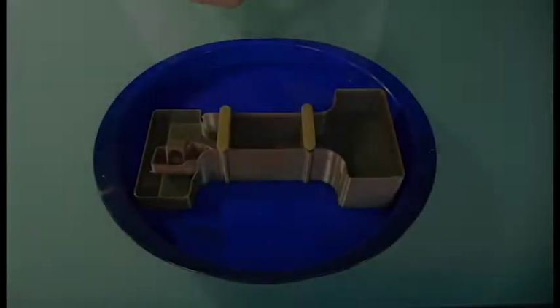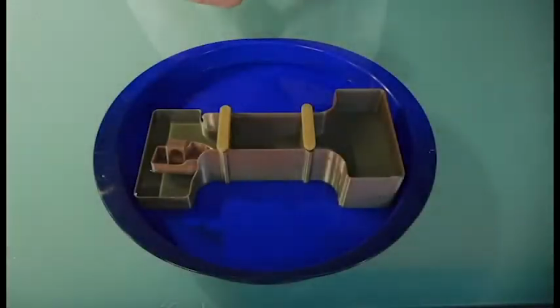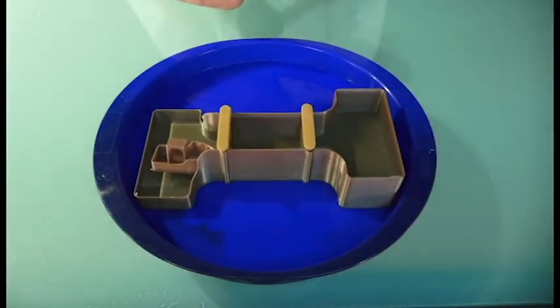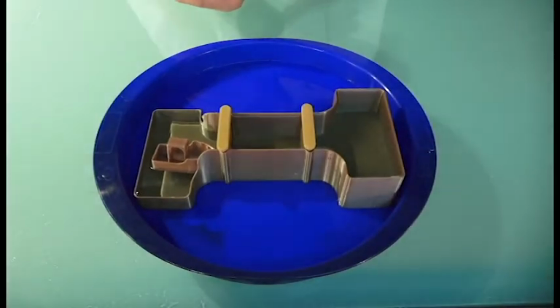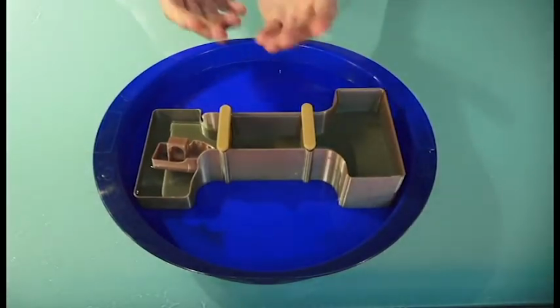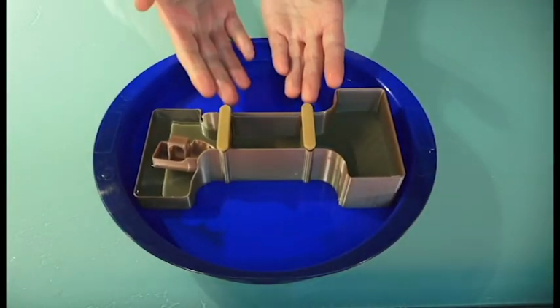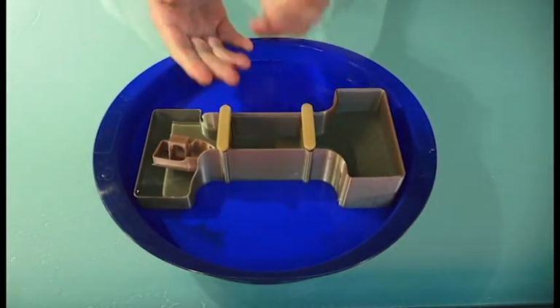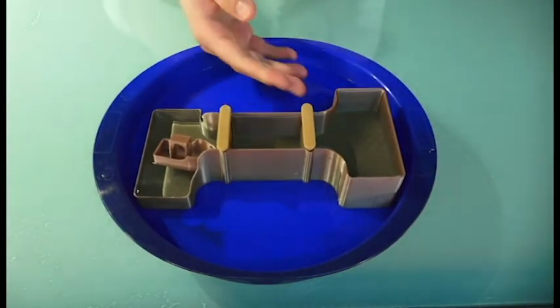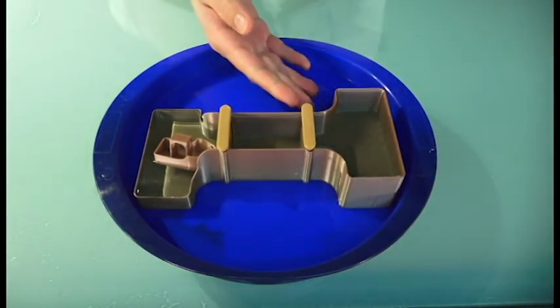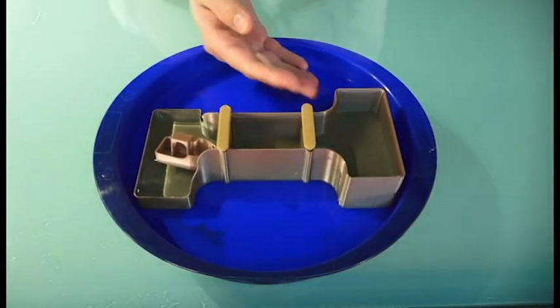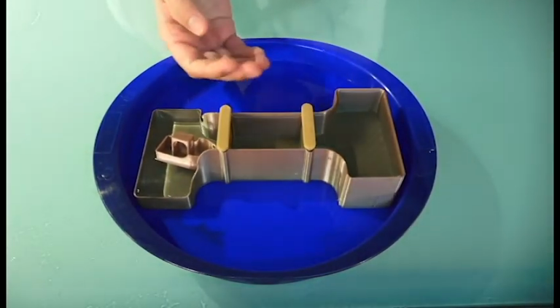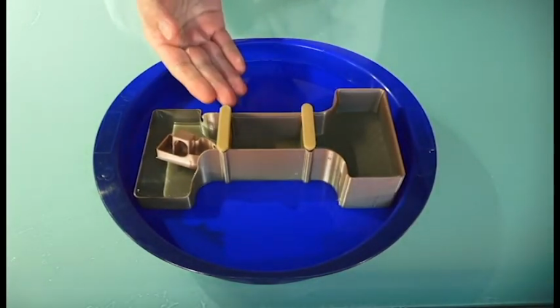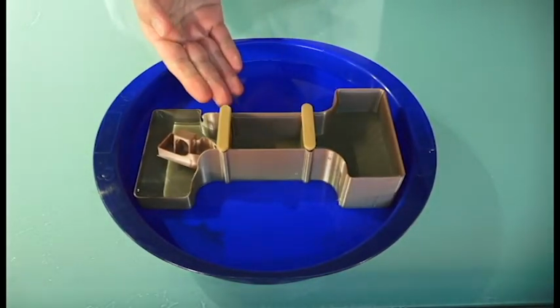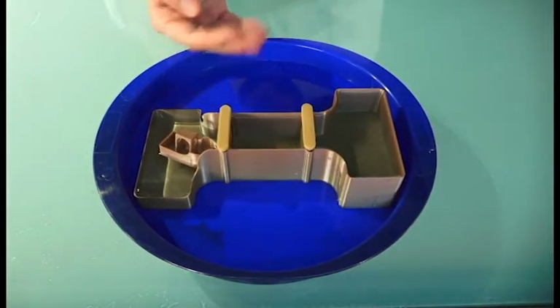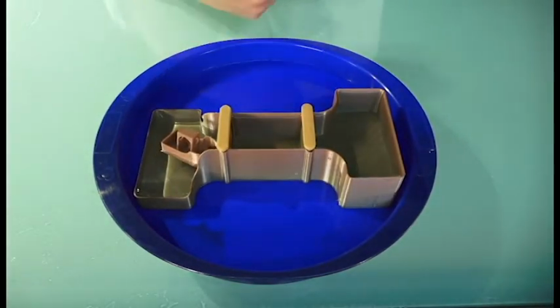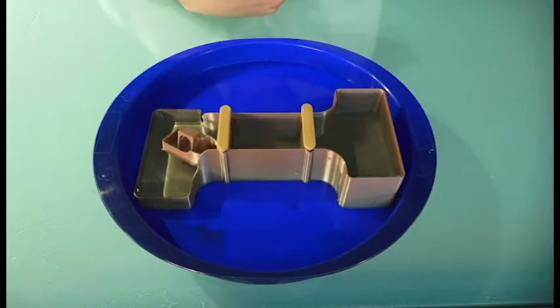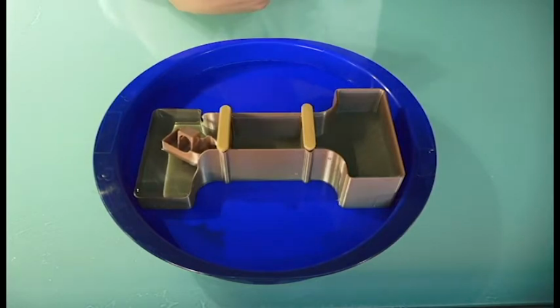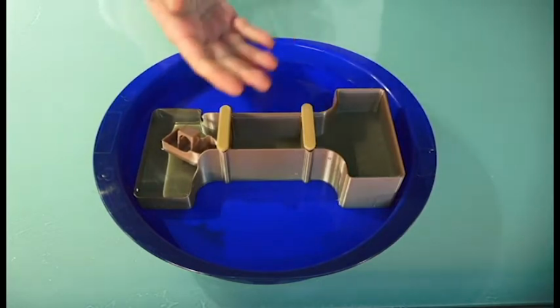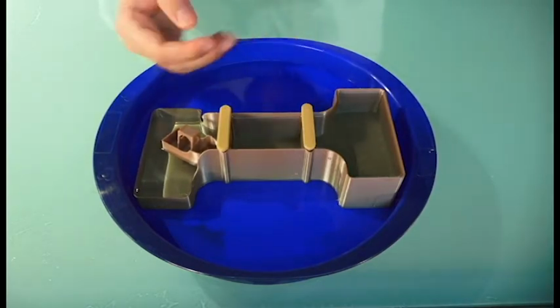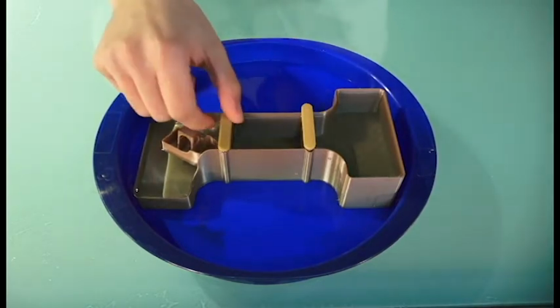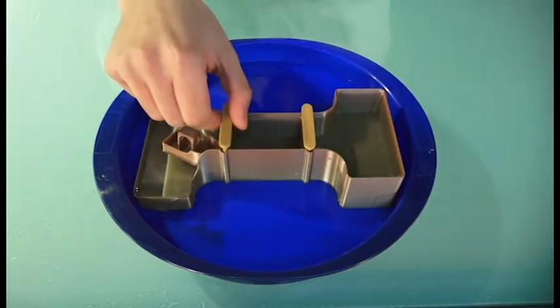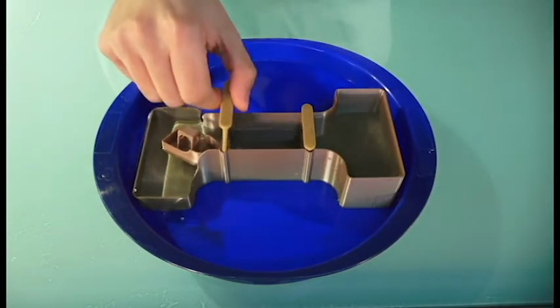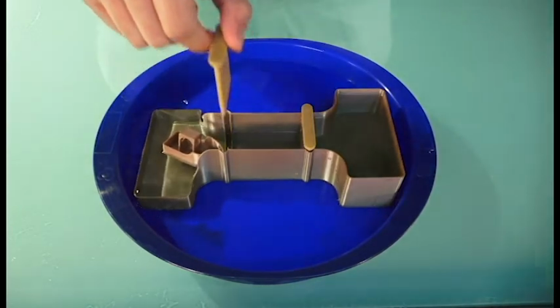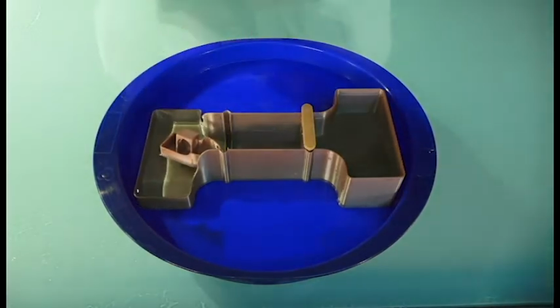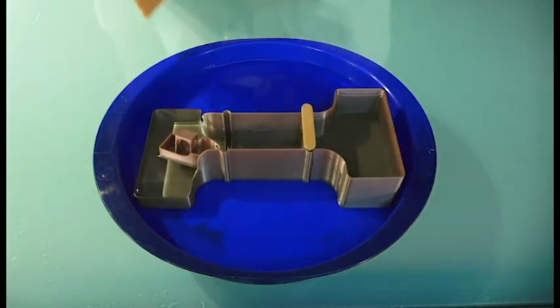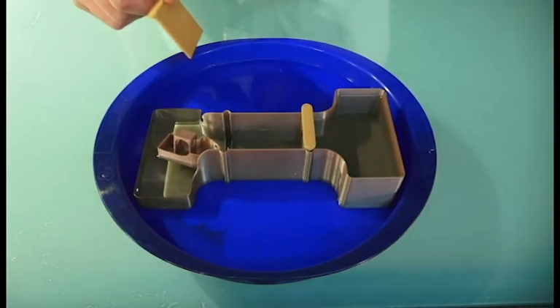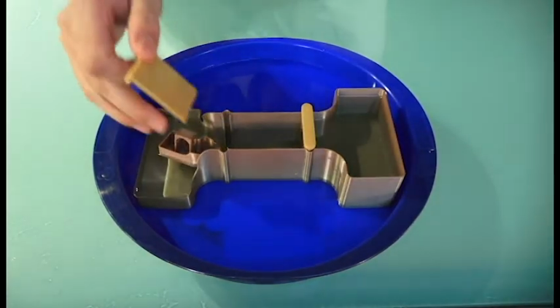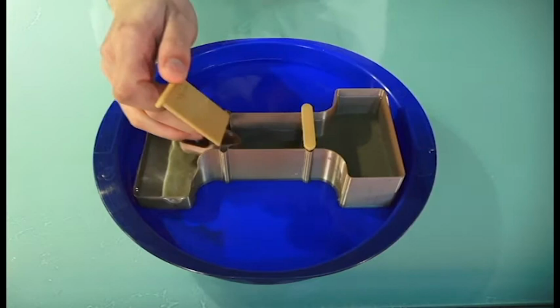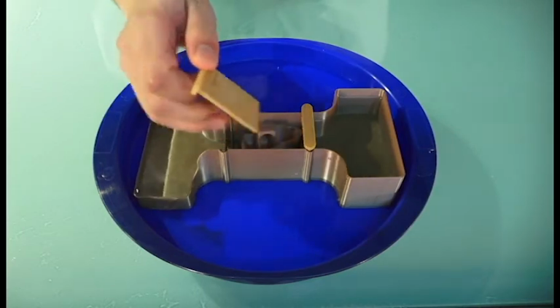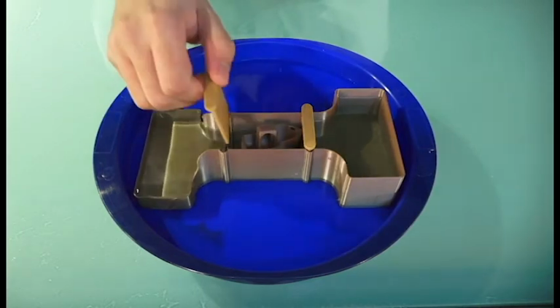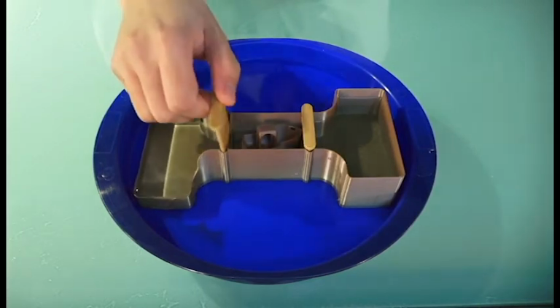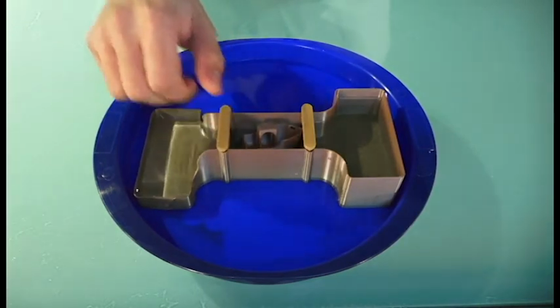Locks work by having two gates, one on the upstream side and one on the downstream side. The gate on the boat side is lifted to allow the boat to enter the lock, then it closes behind it.